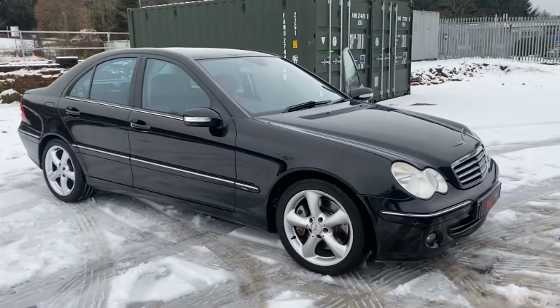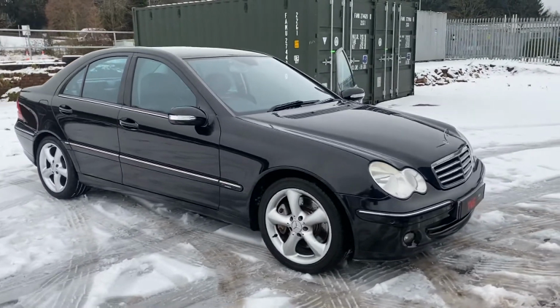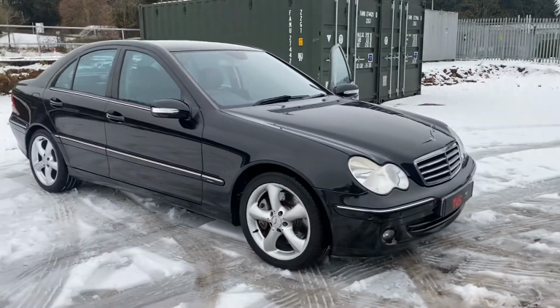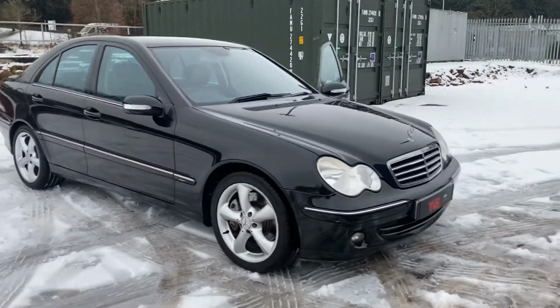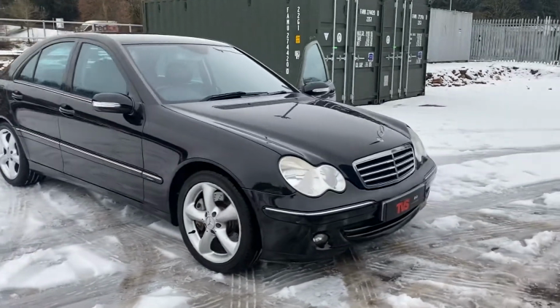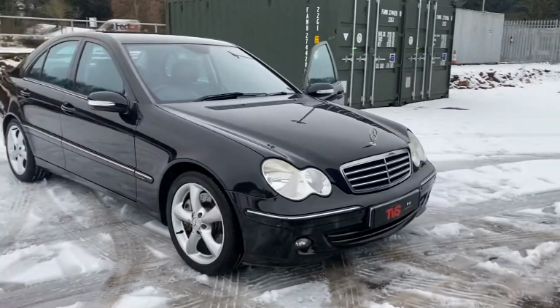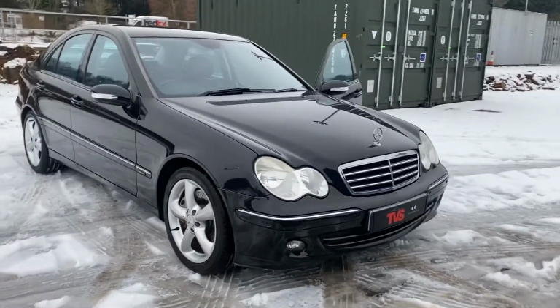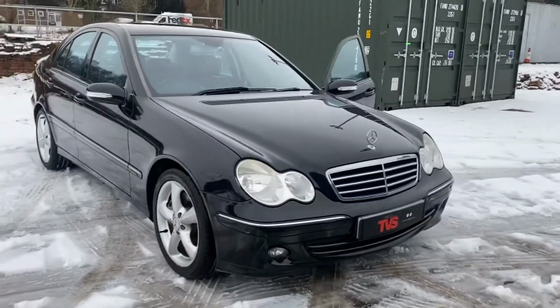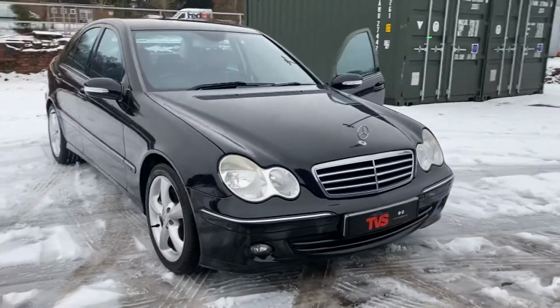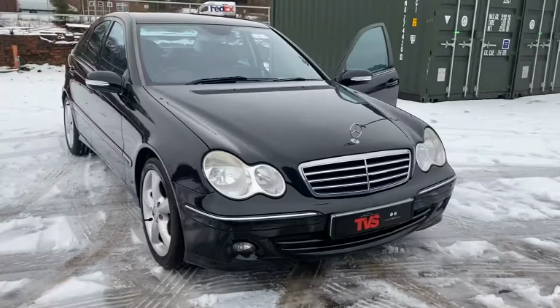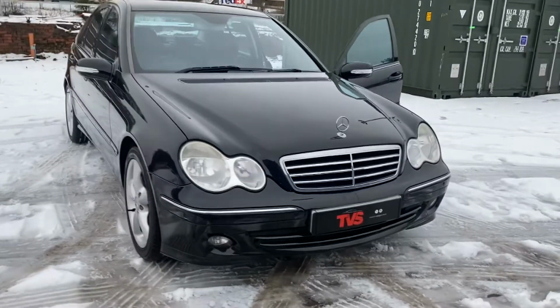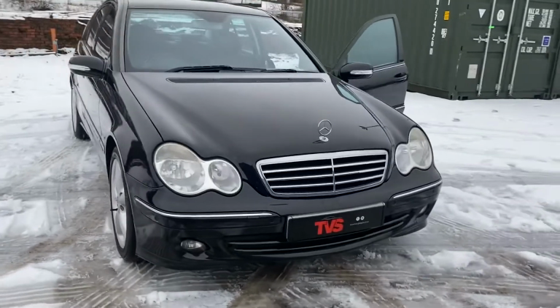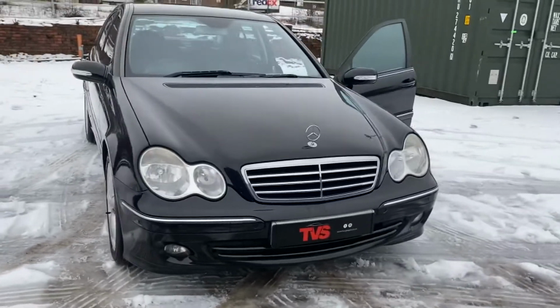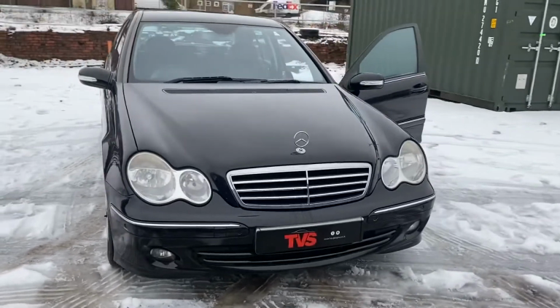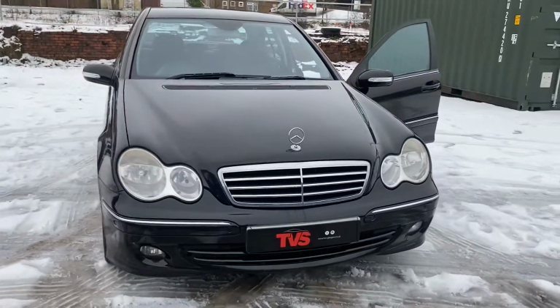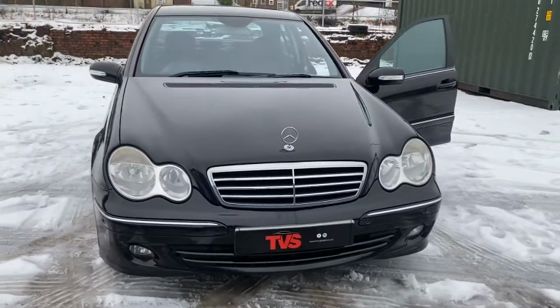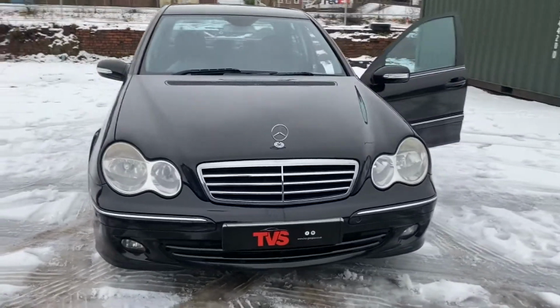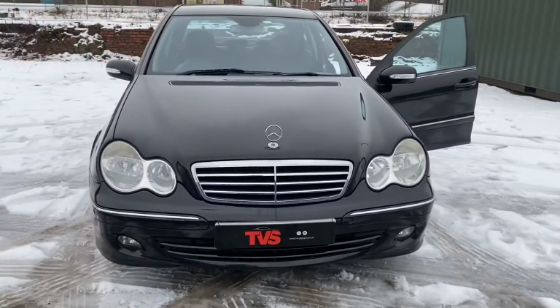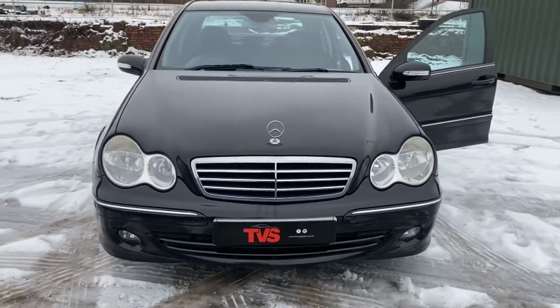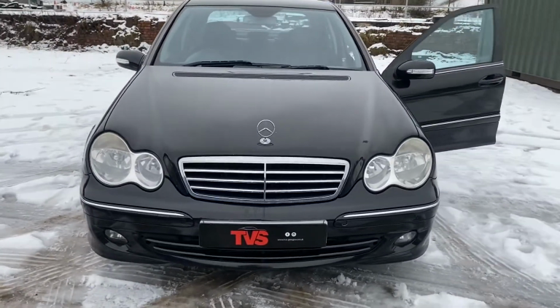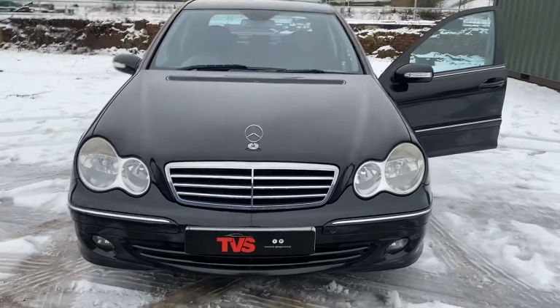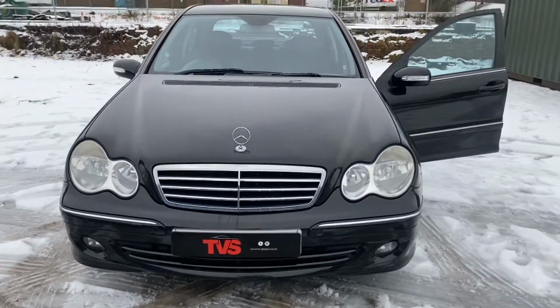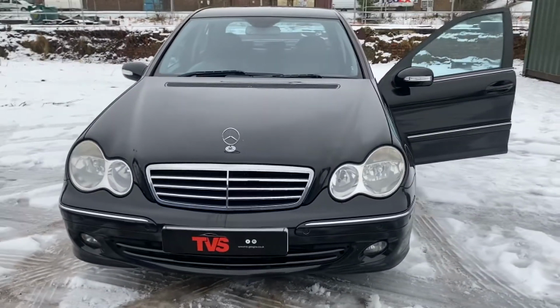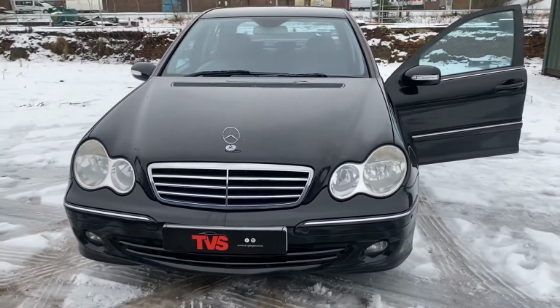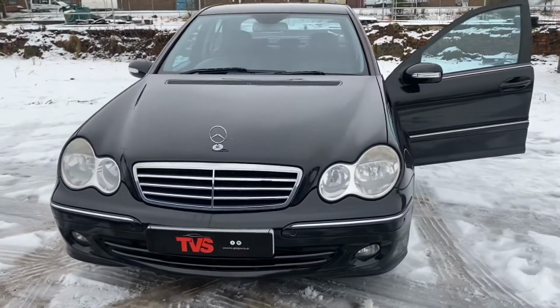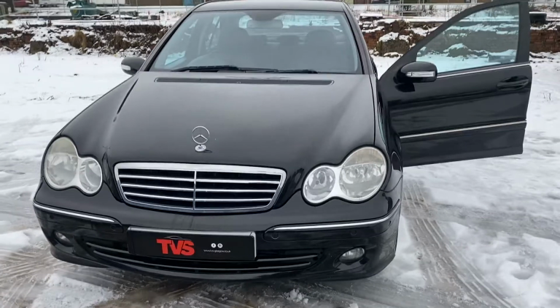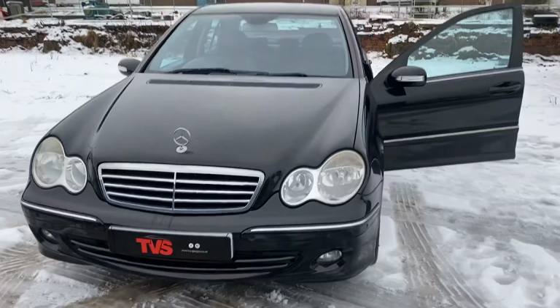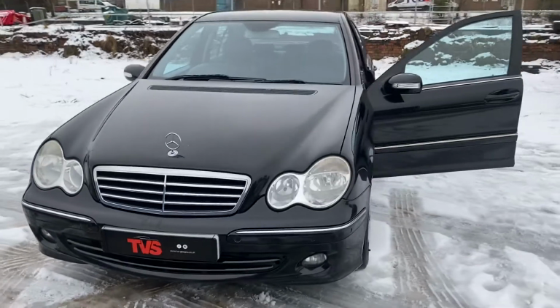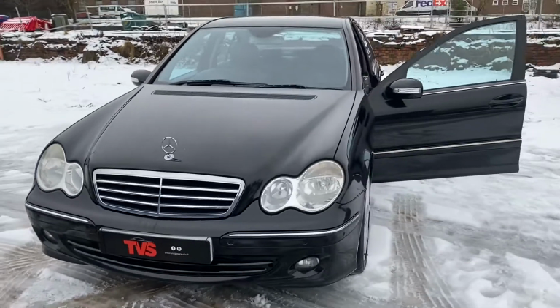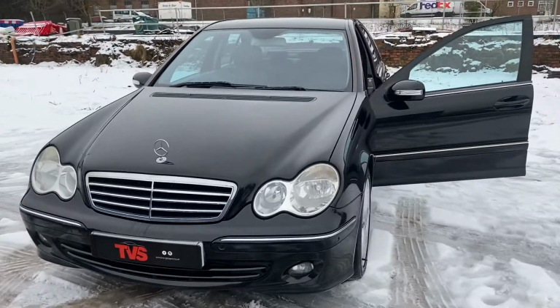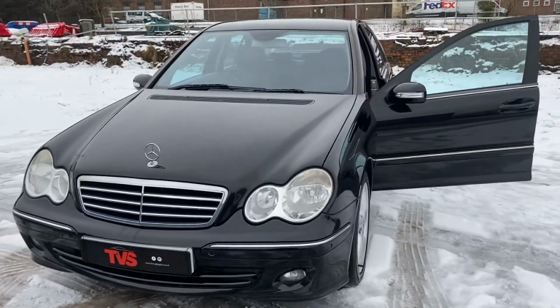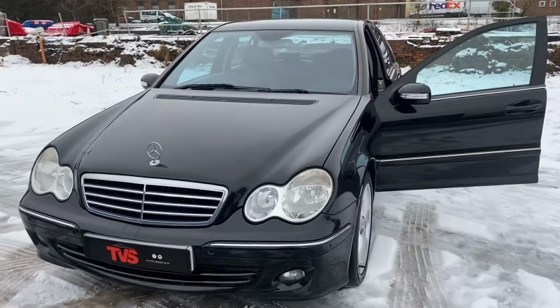For any other queries, or if you just want to make an appointment to come and see the vehicle, please contact us on 0141 376 8150. Thank you for watching.